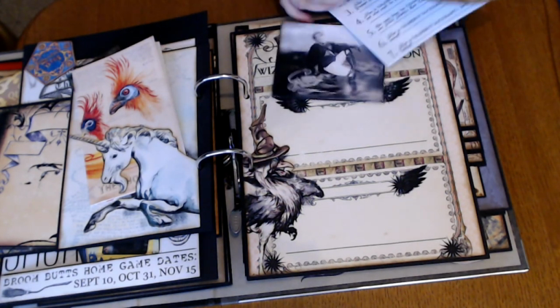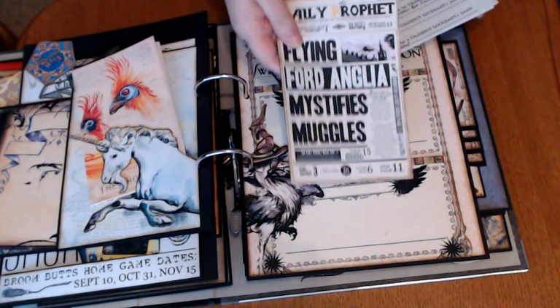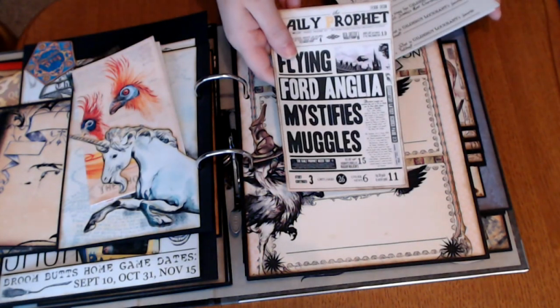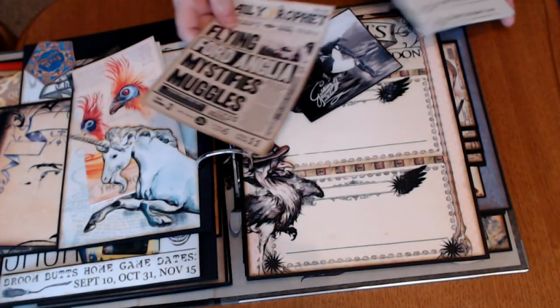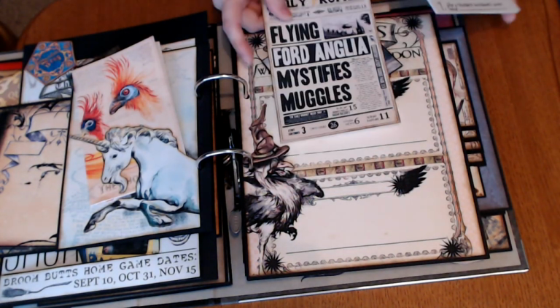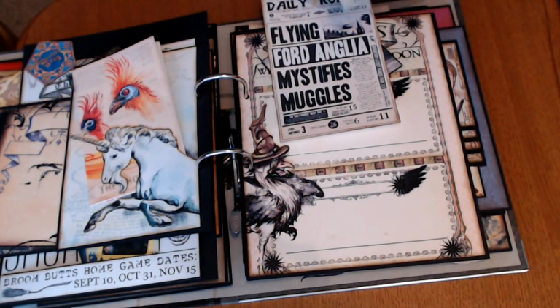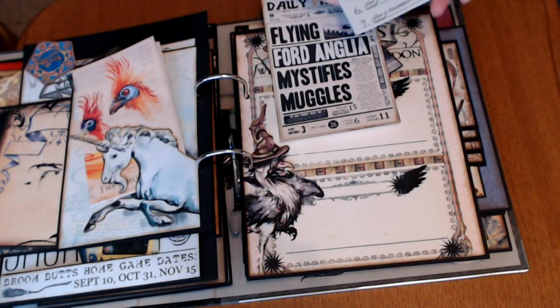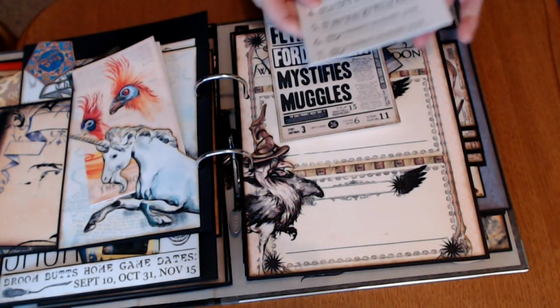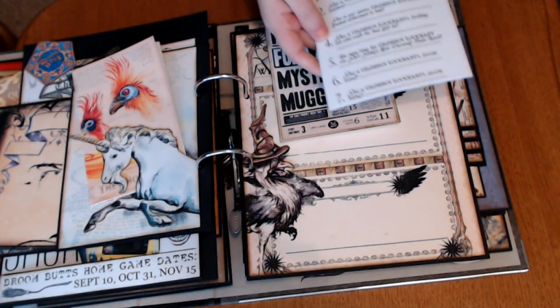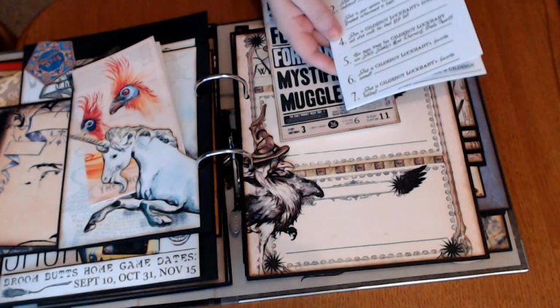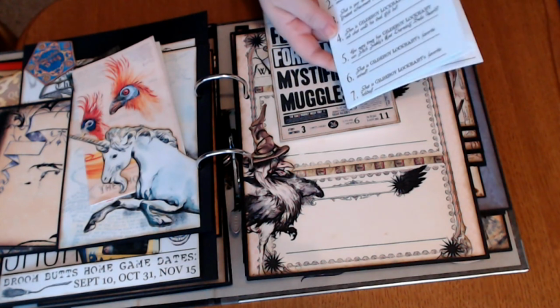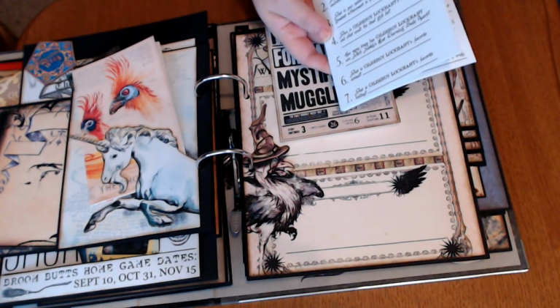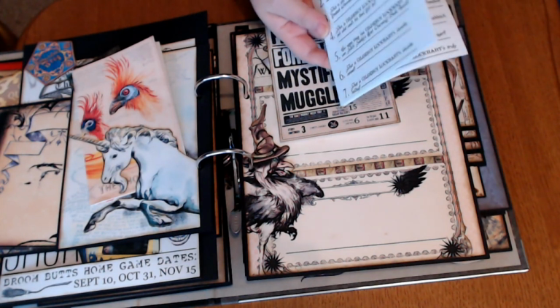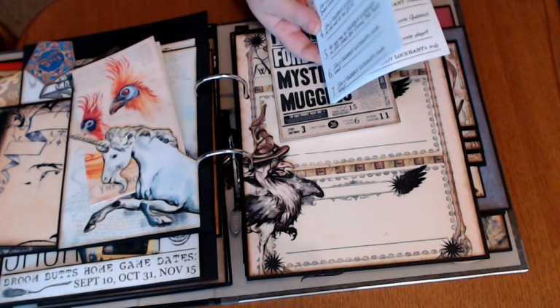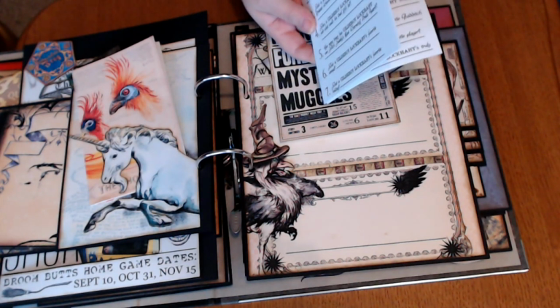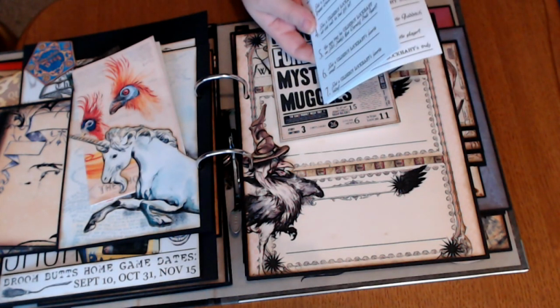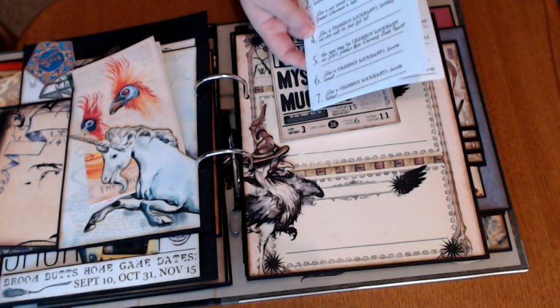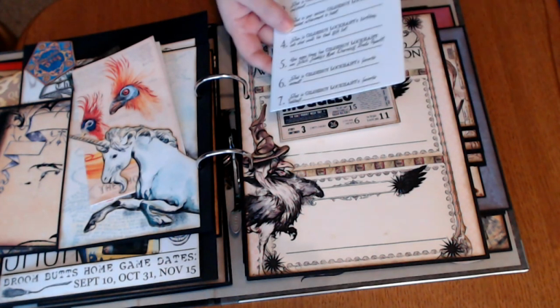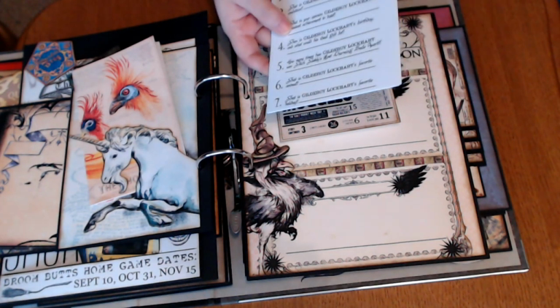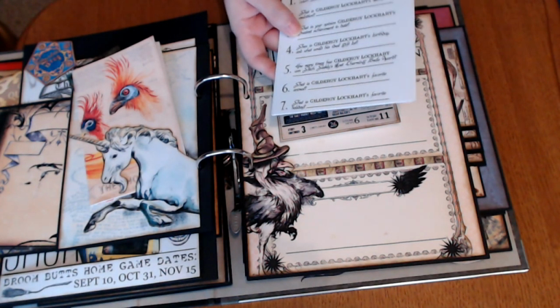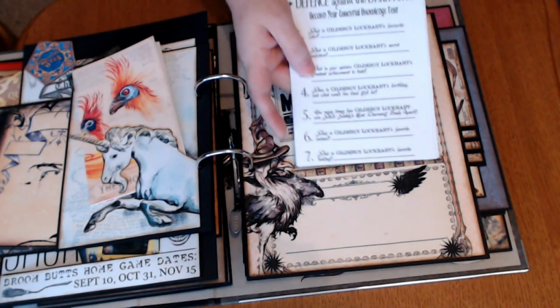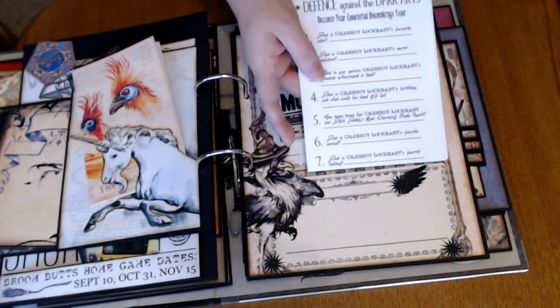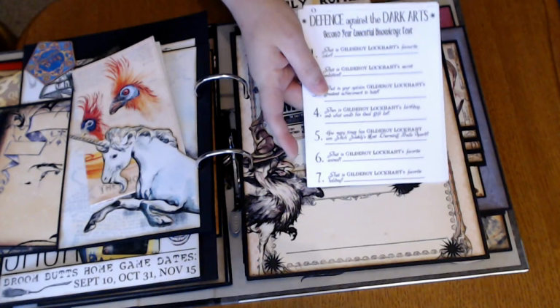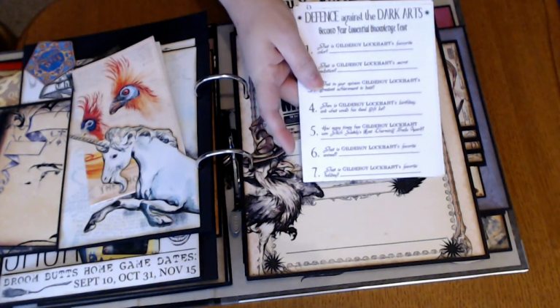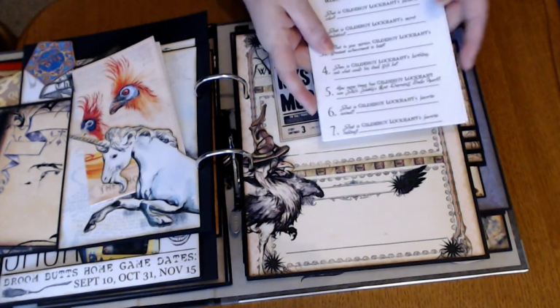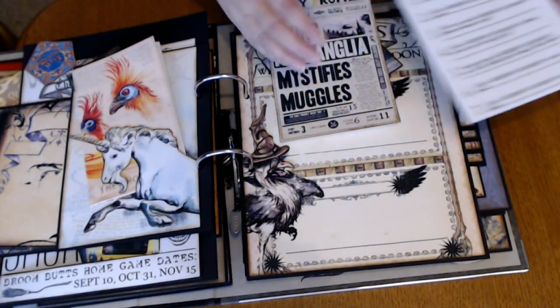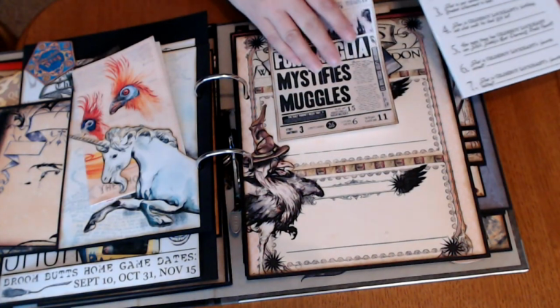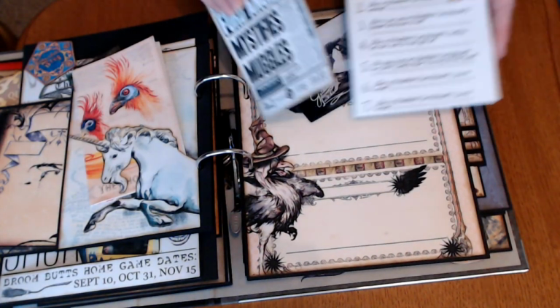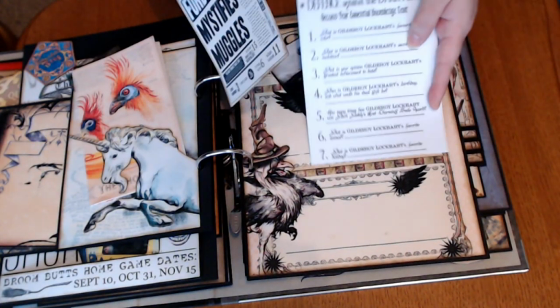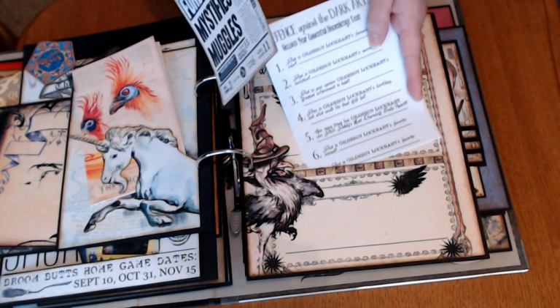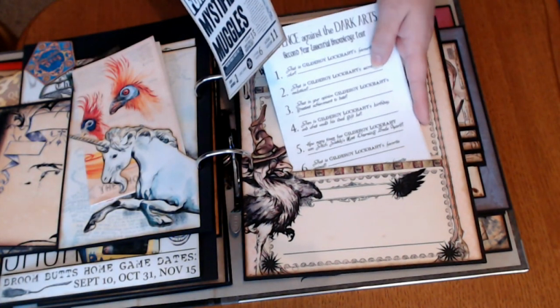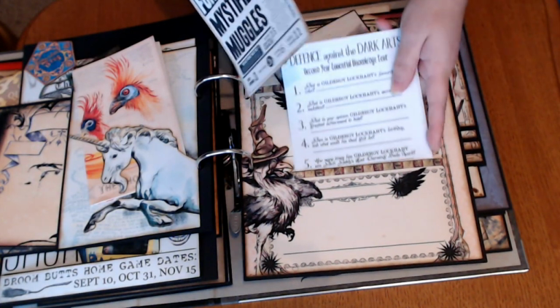Picture from the Daily Prophet. And somebody put together all the questions from Gilderoy Lockhart's test — I just love this. So that's in there.